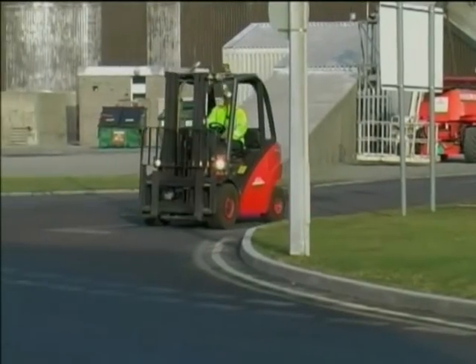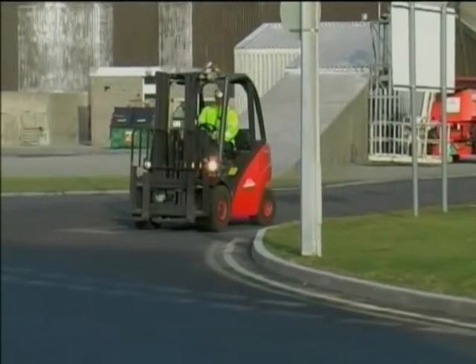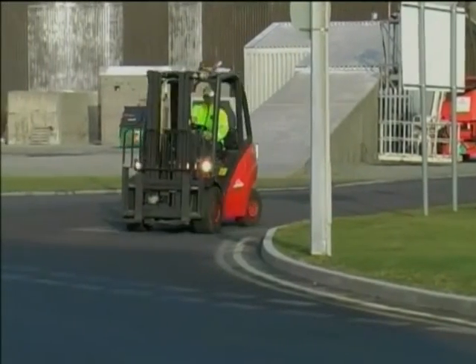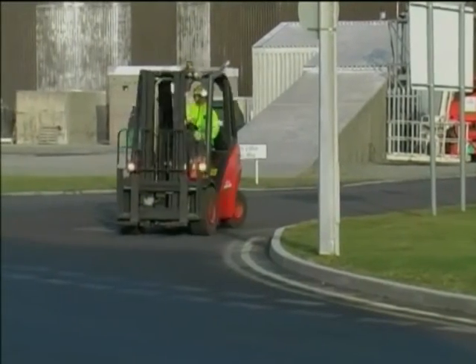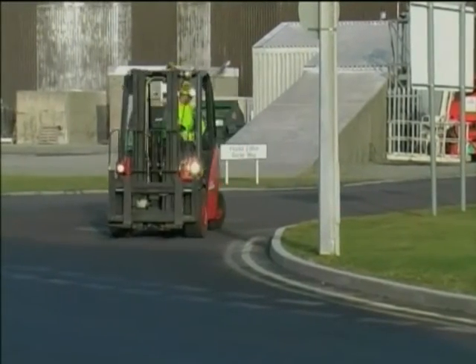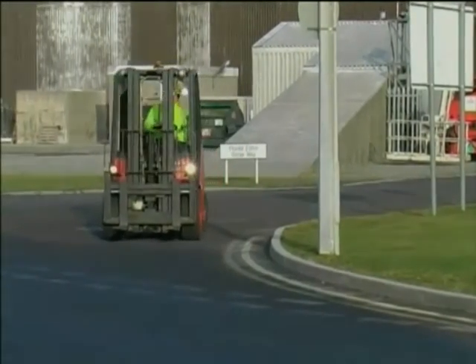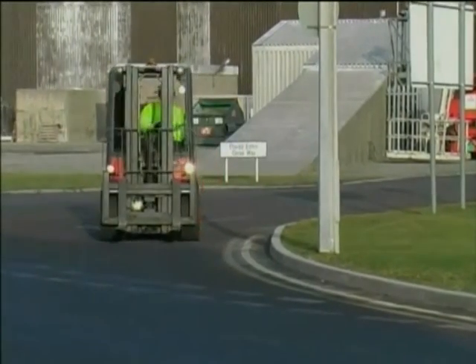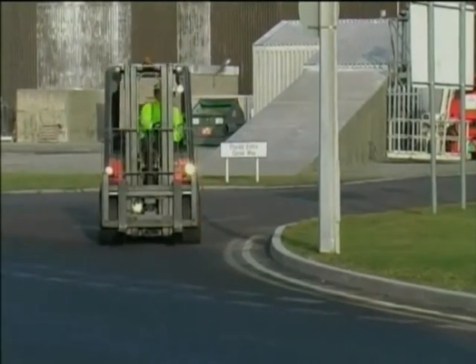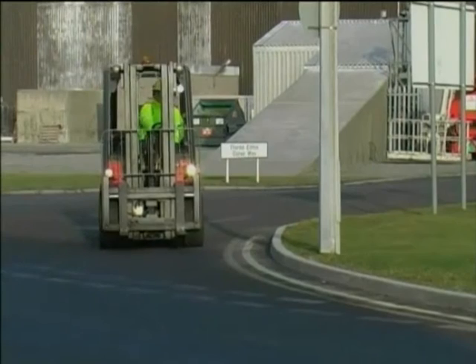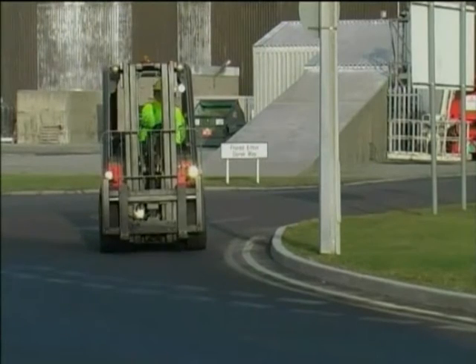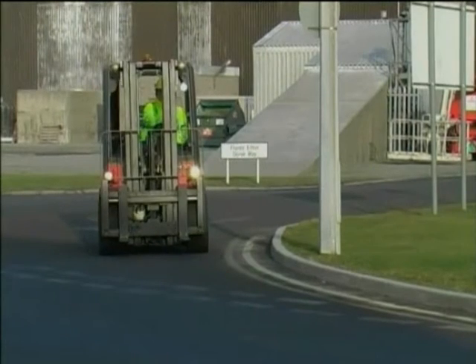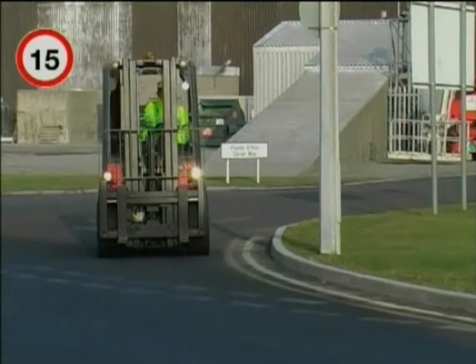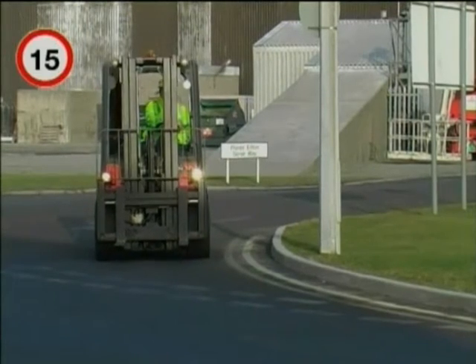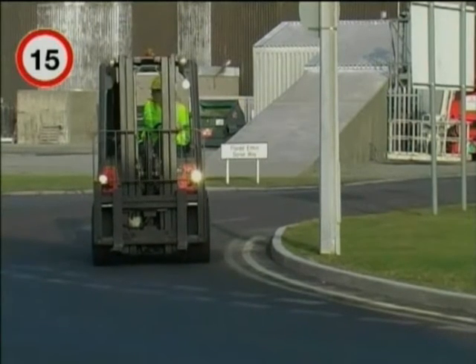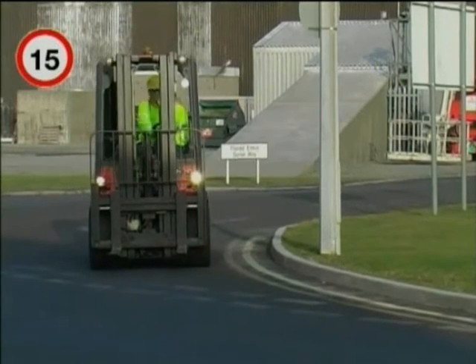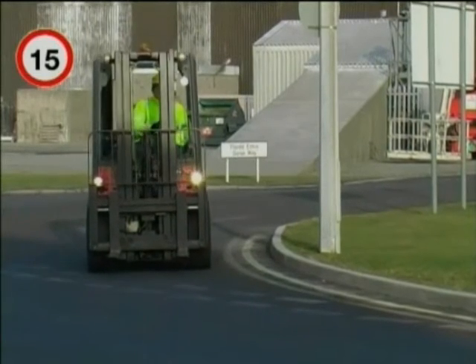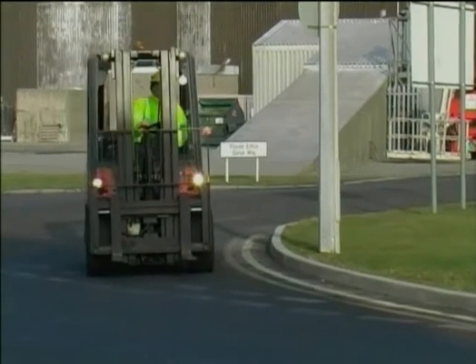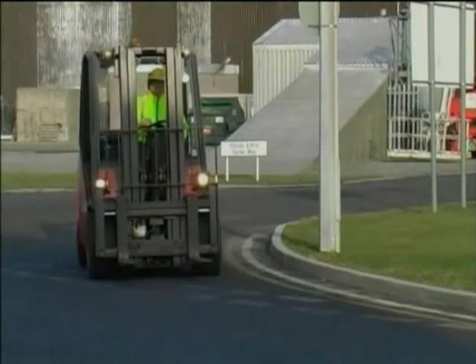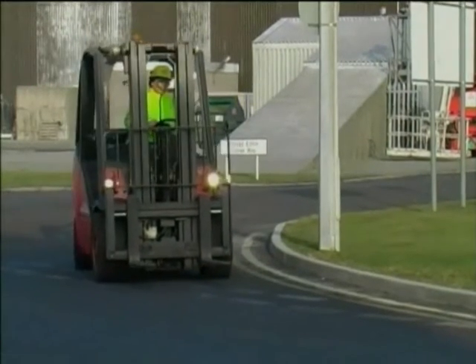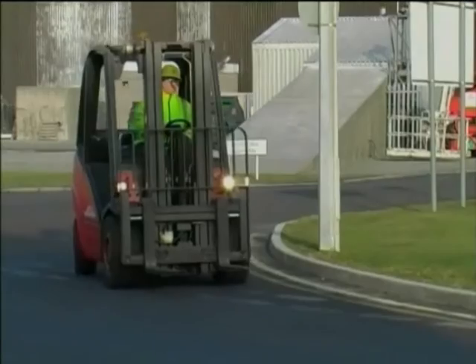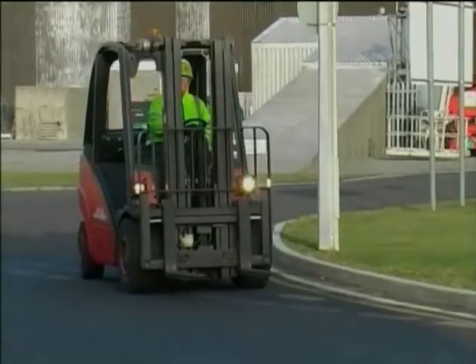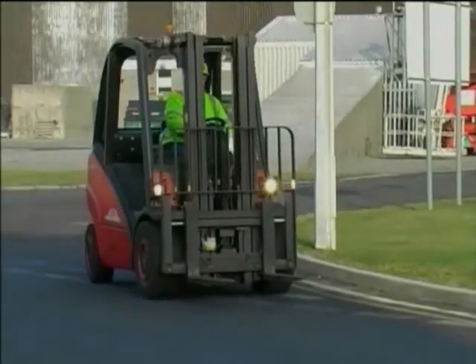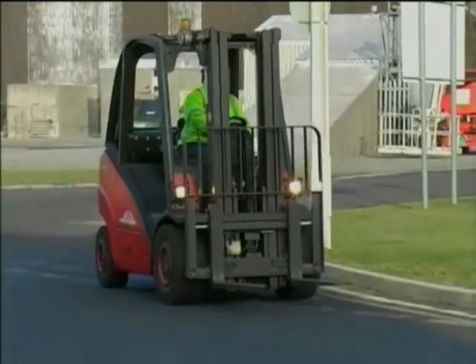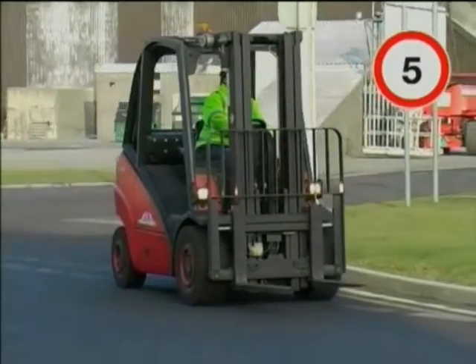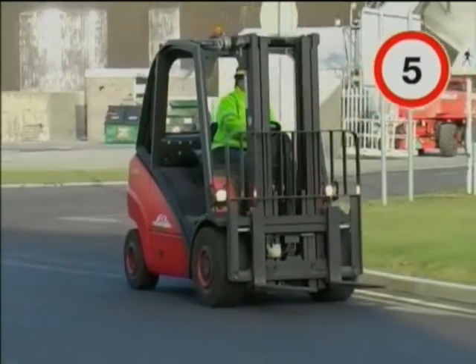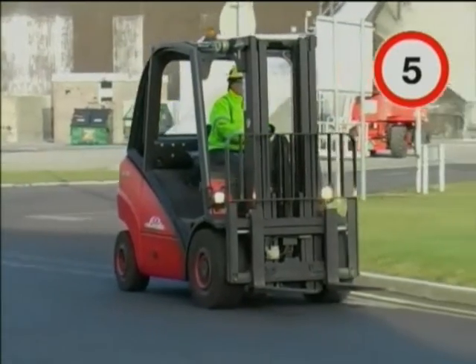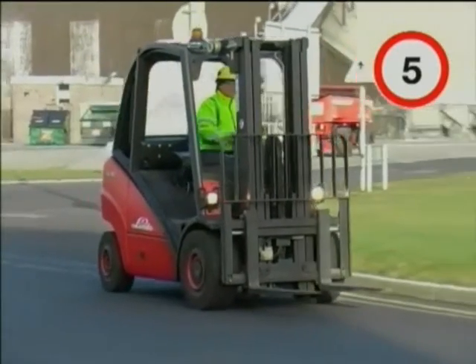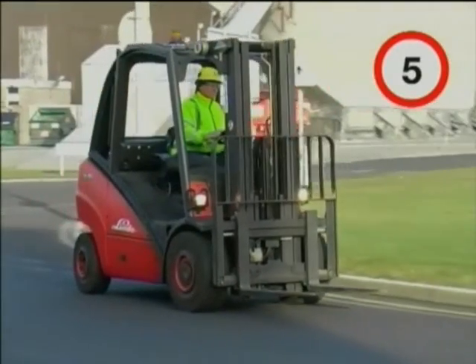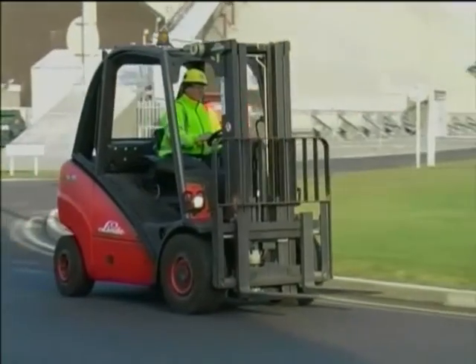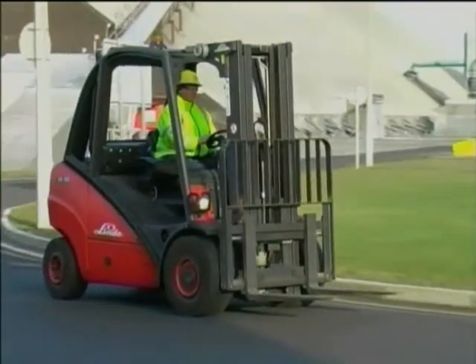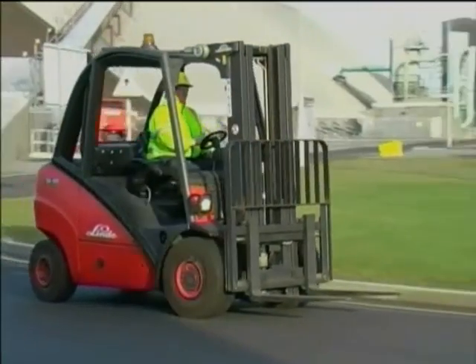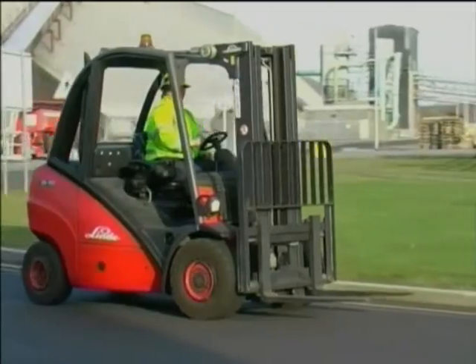When driving, the maximum speed at Anglesey Aluminium is 15 miles per hour. Within a building, it is only 5 miles per hour. This is normal walking pace.